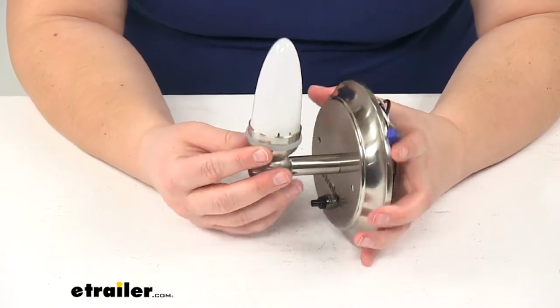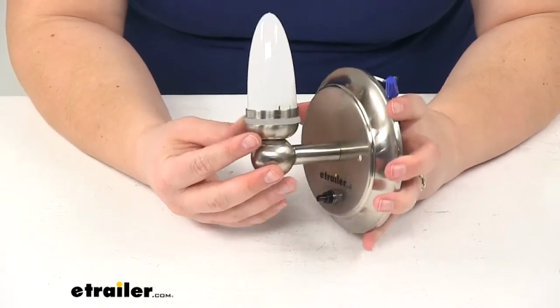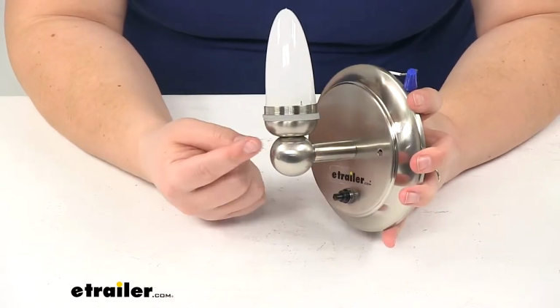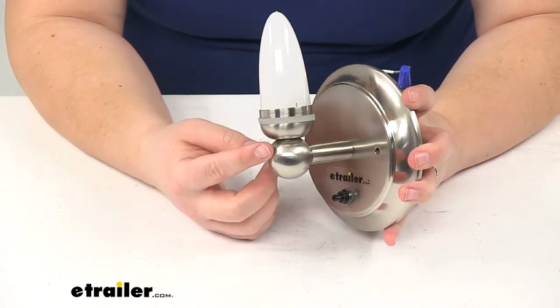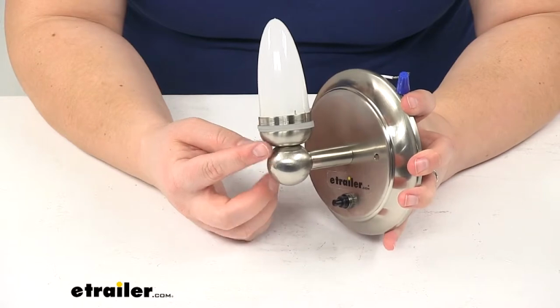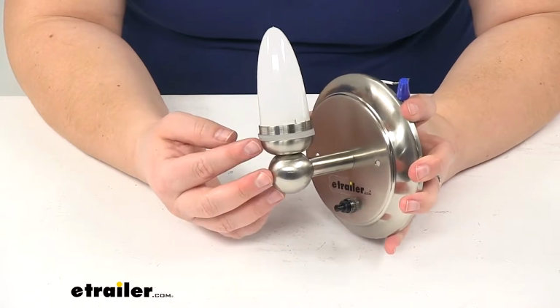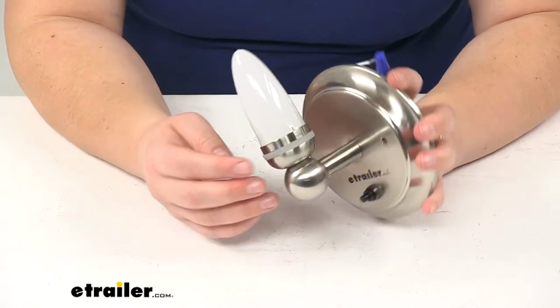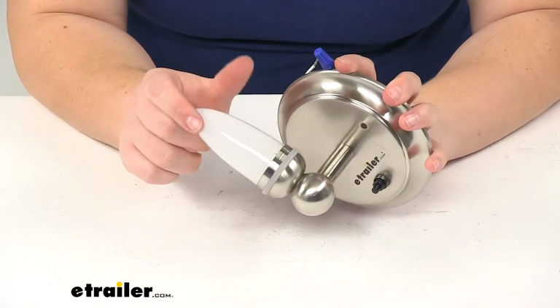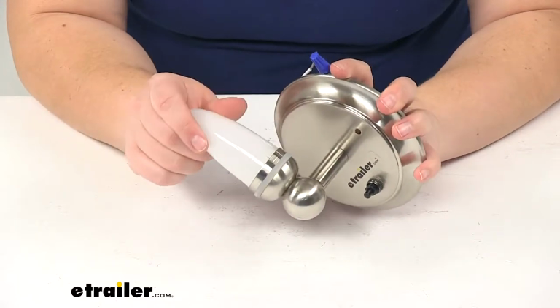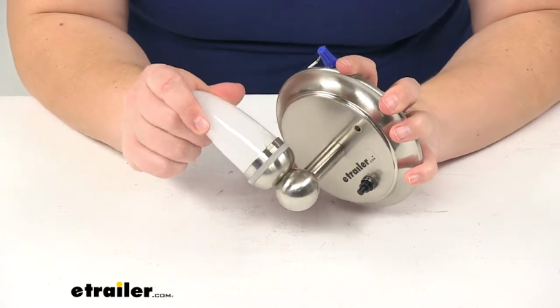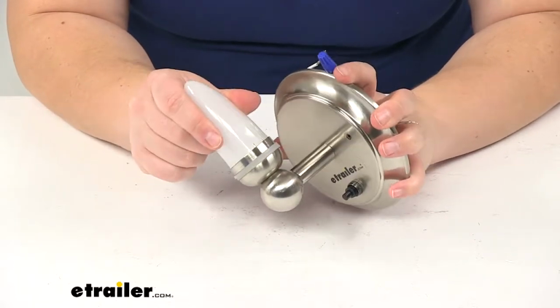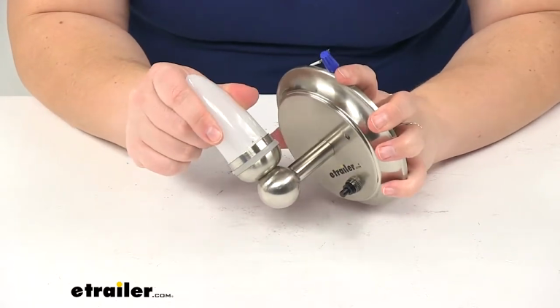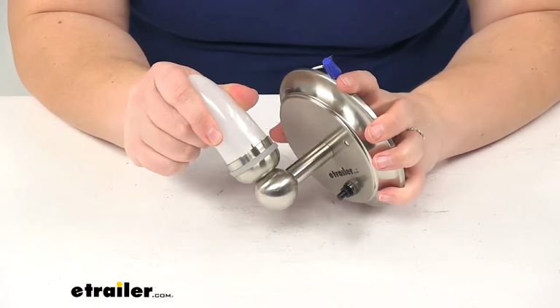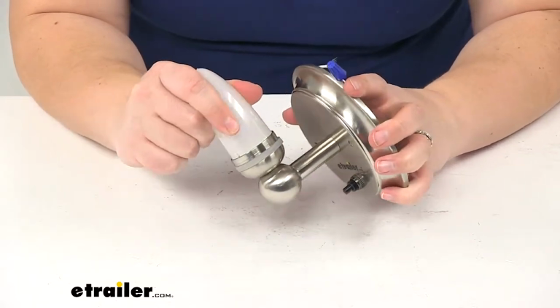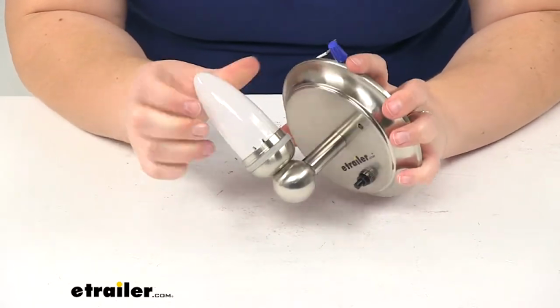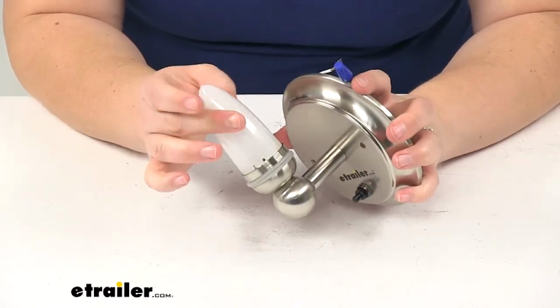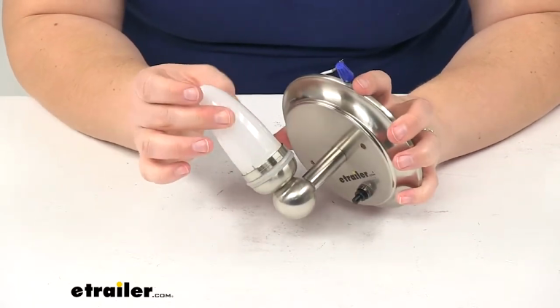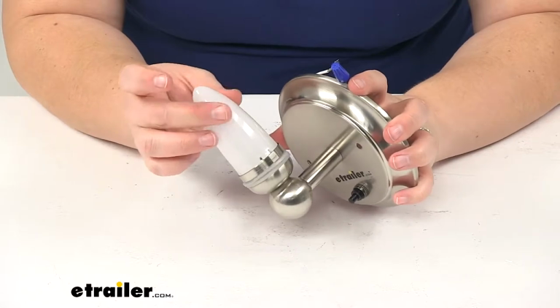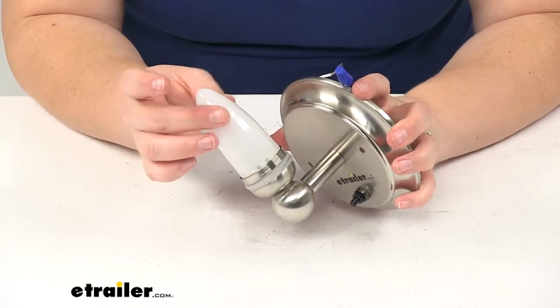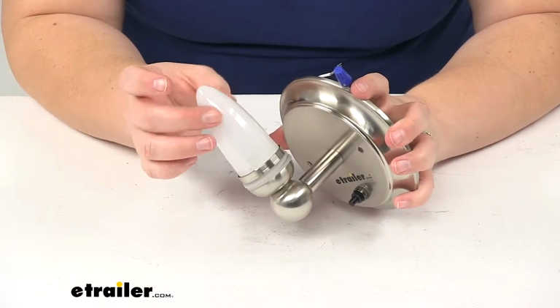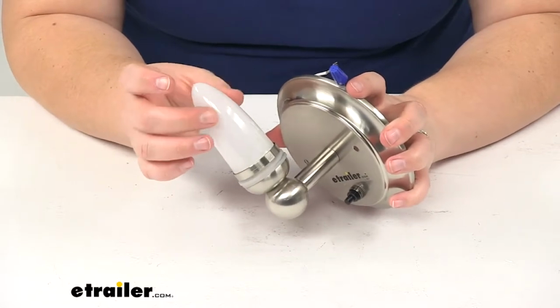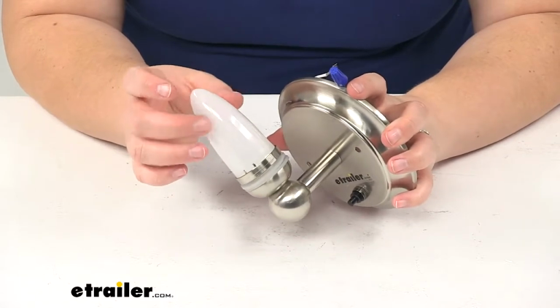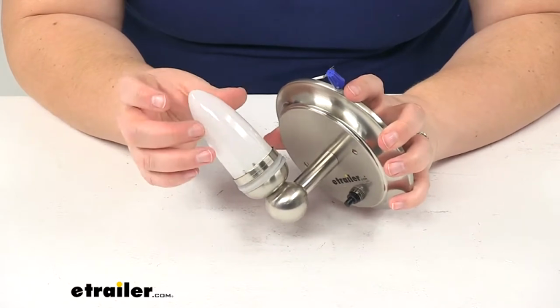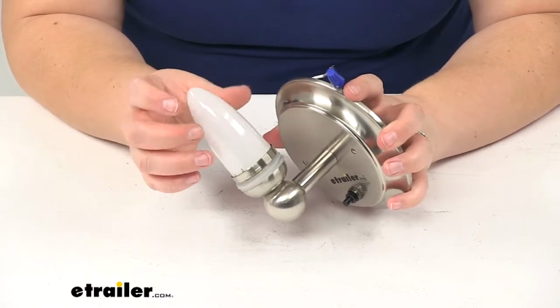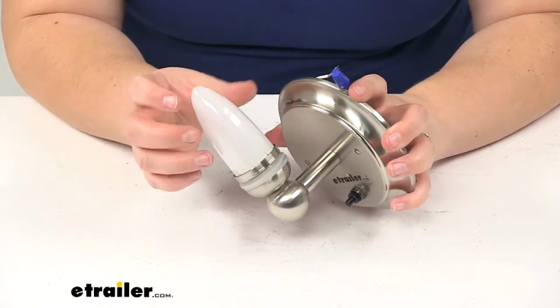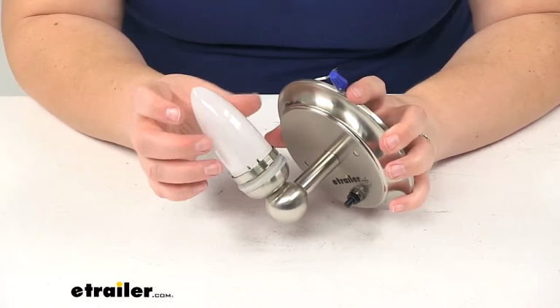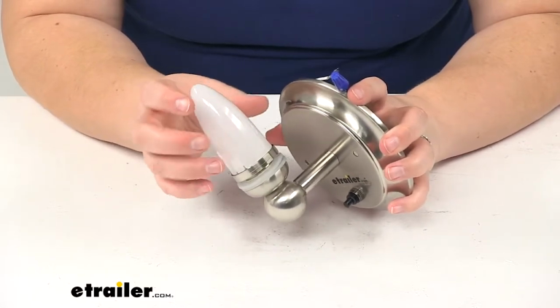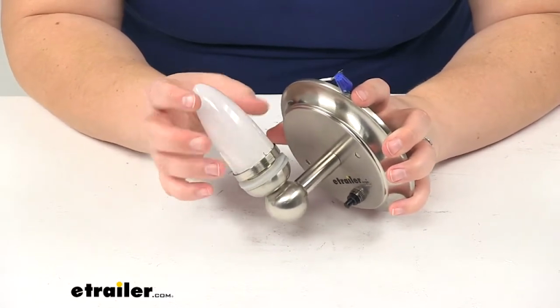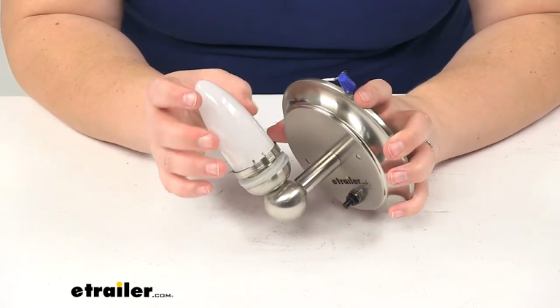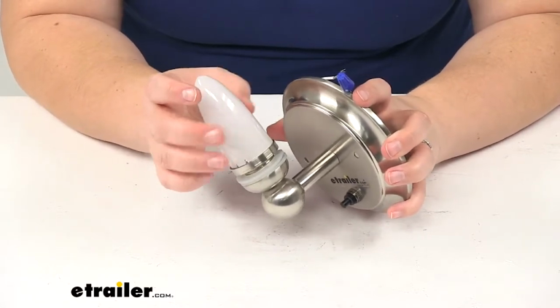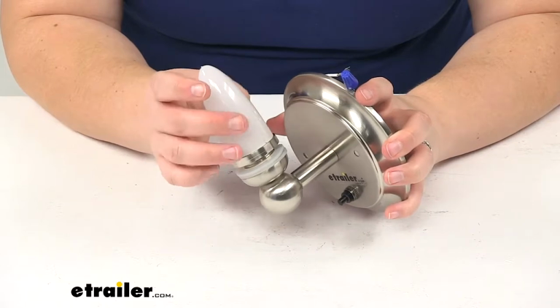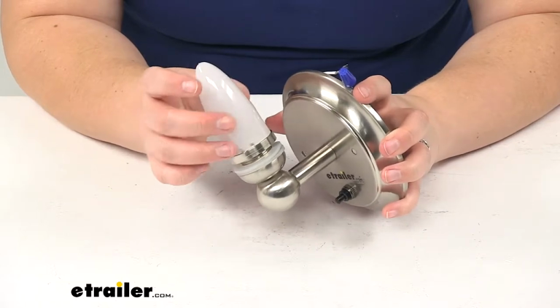There are shades available for this, and they are sold separately here at etrailer.com. I'll show you how you would get that in place — we just unscrew the bulb covering over our LEDs.